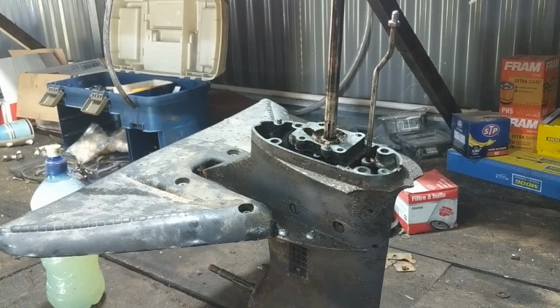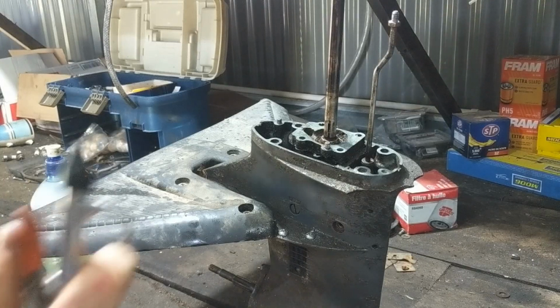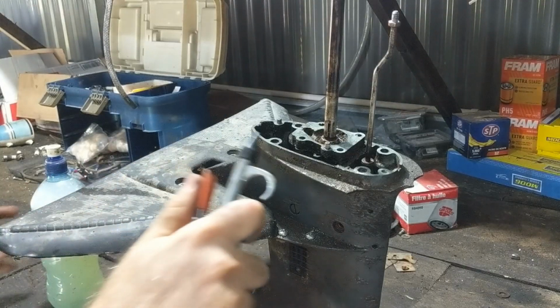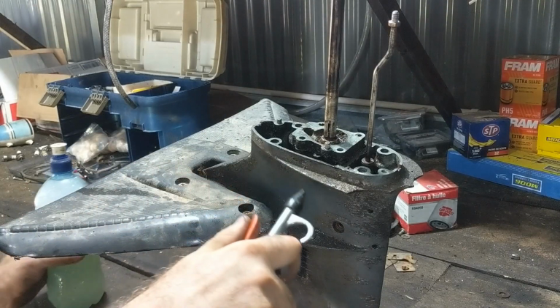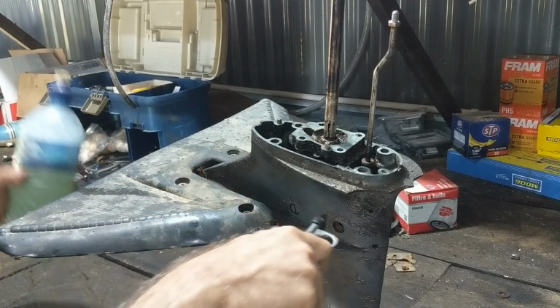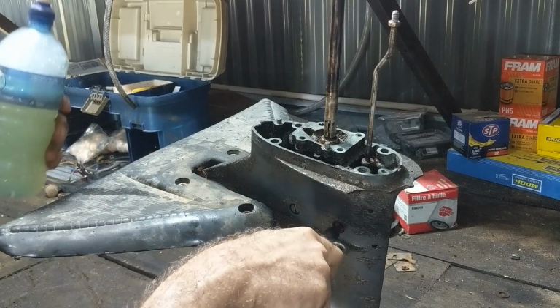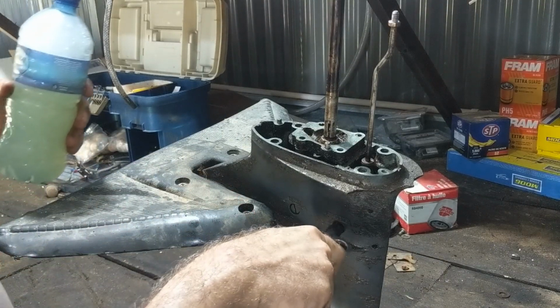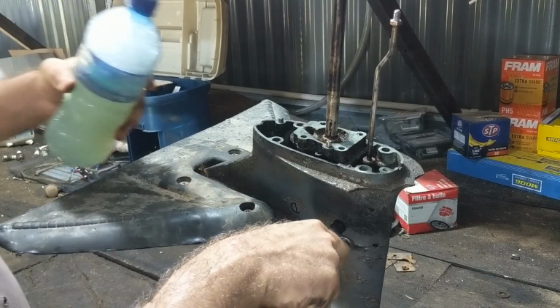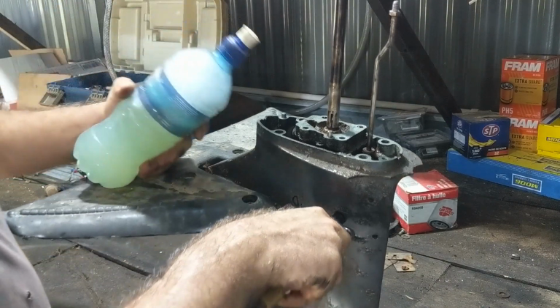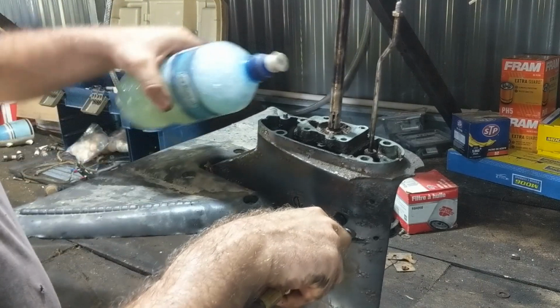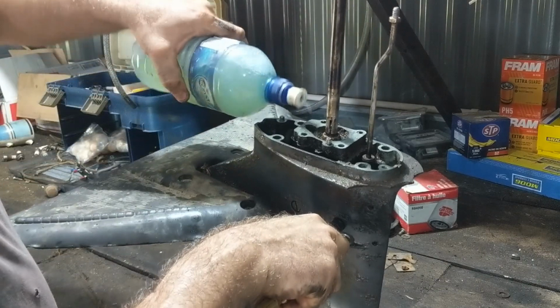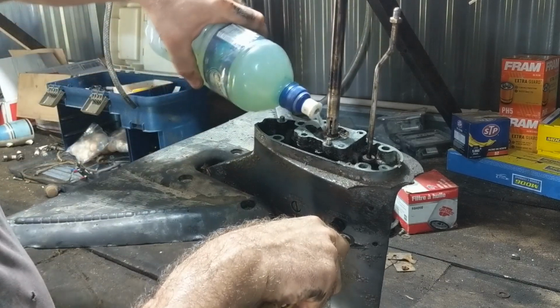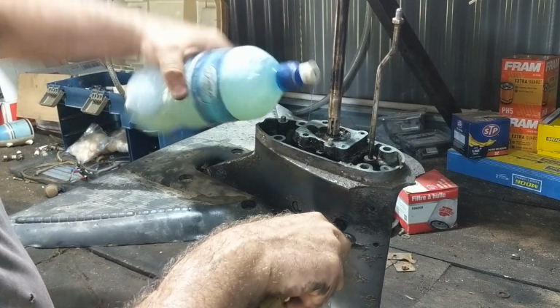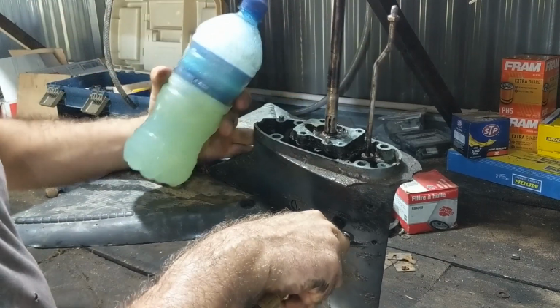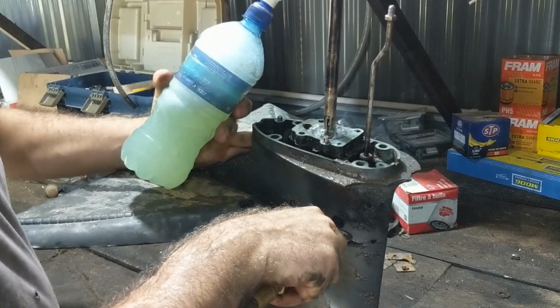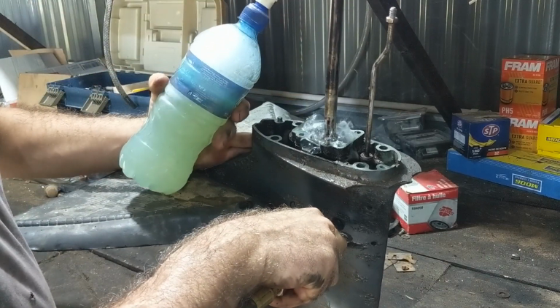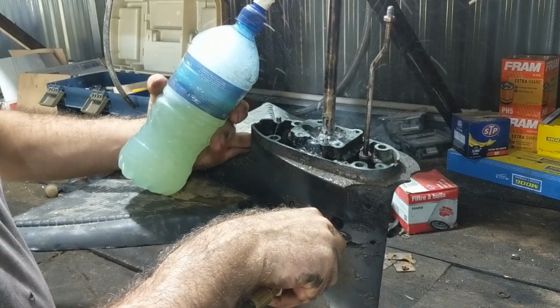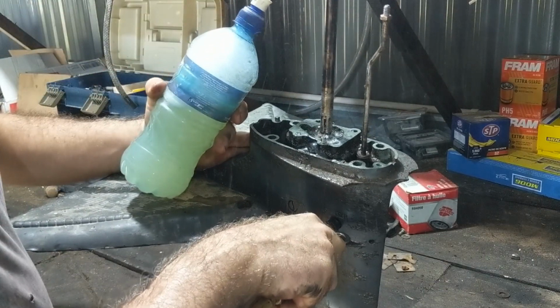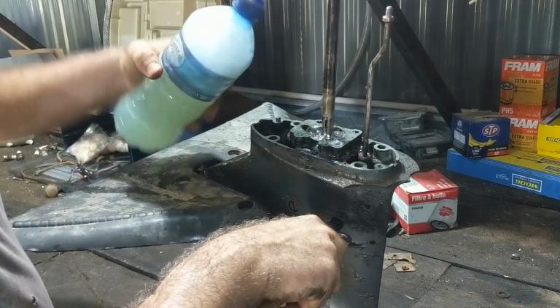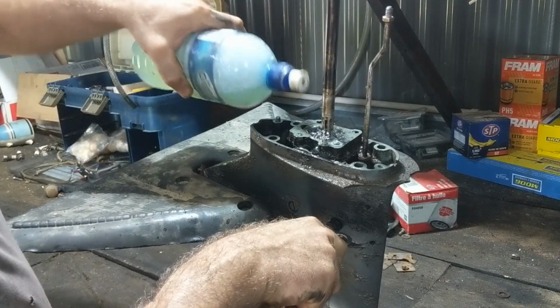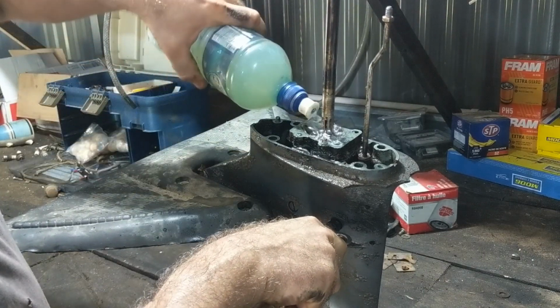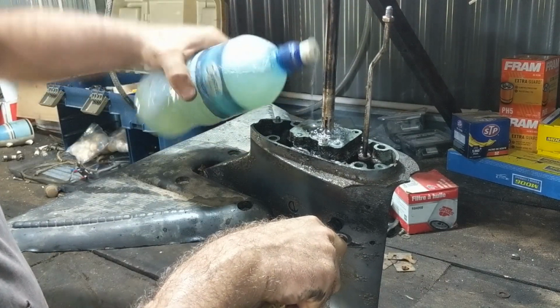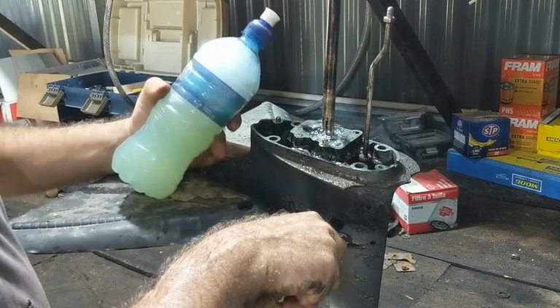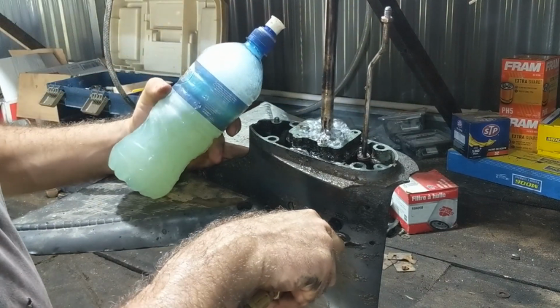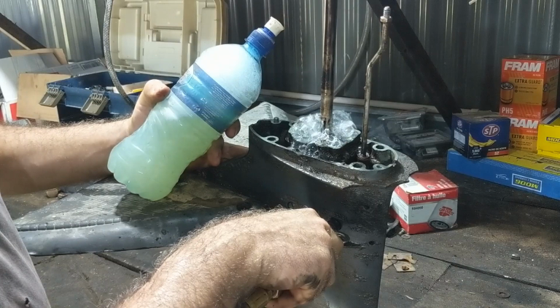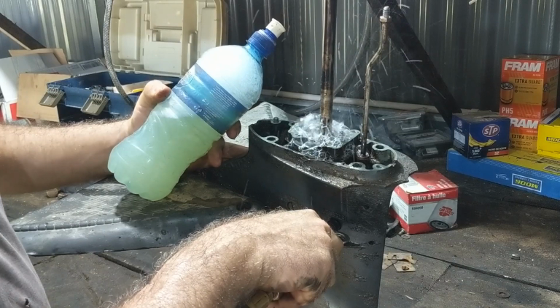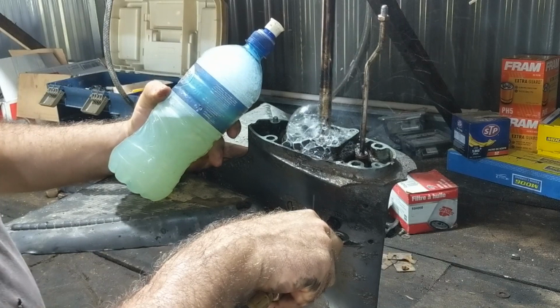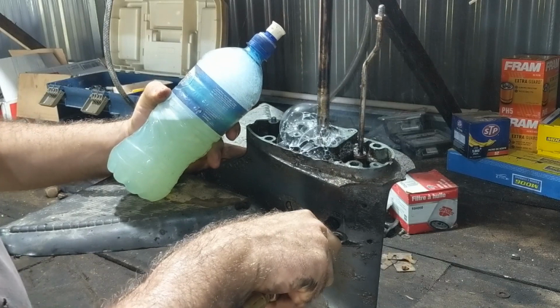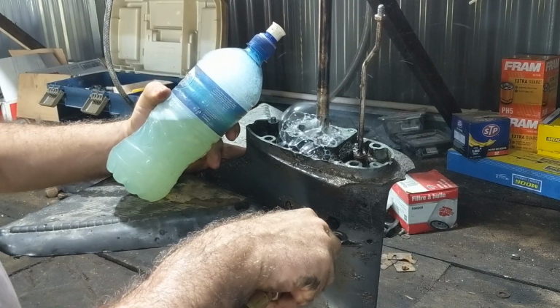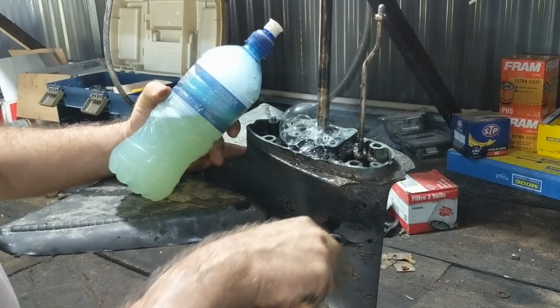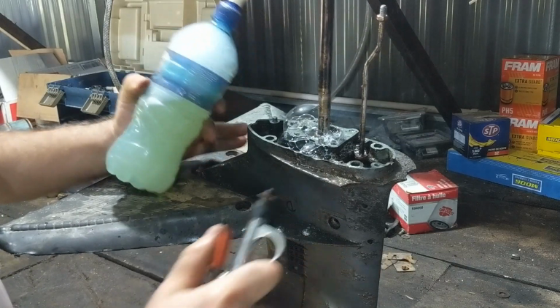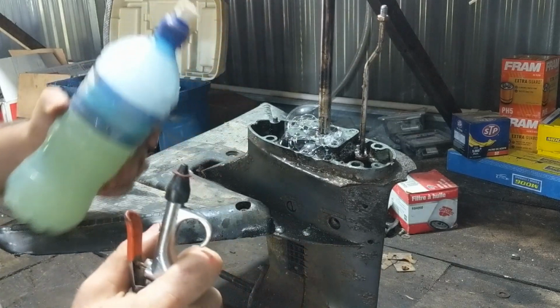Let's check this drive shaft seal. Oh yeah — look at that. Way blown.